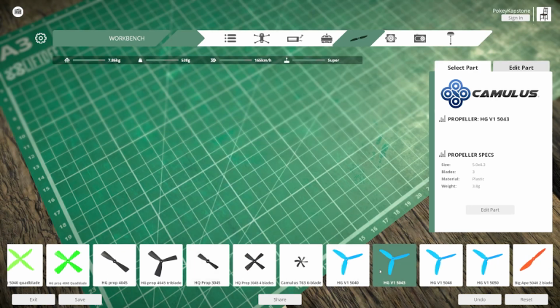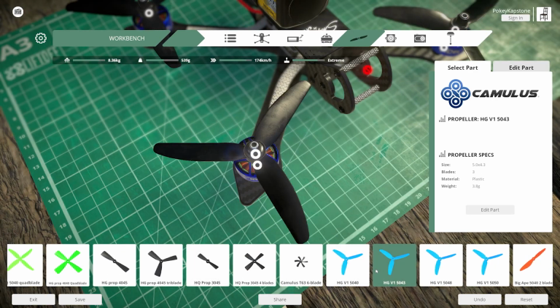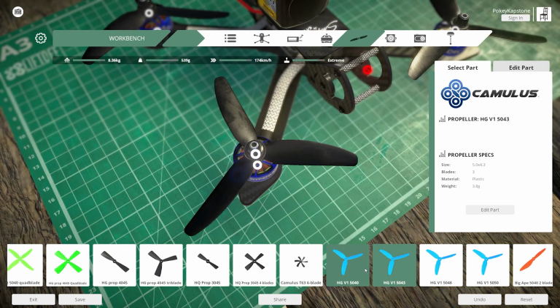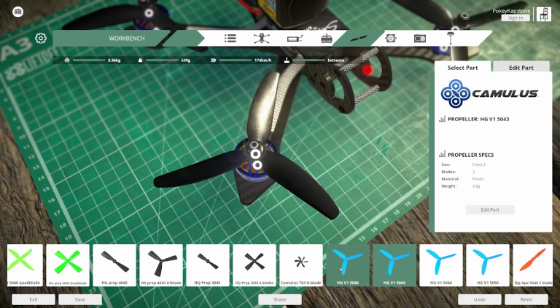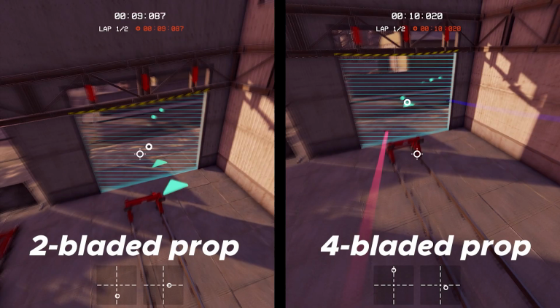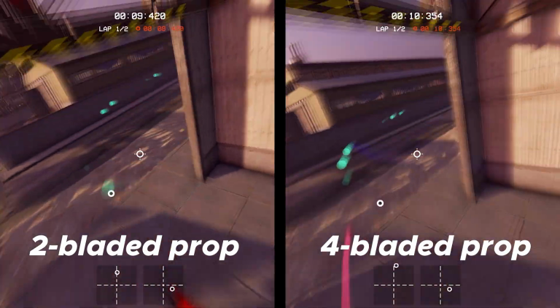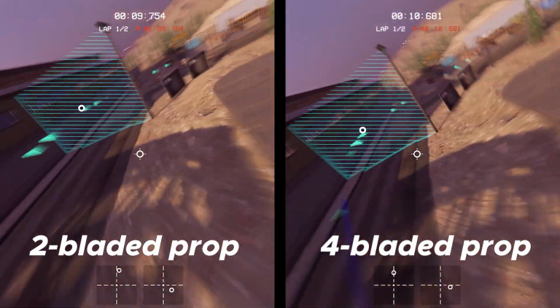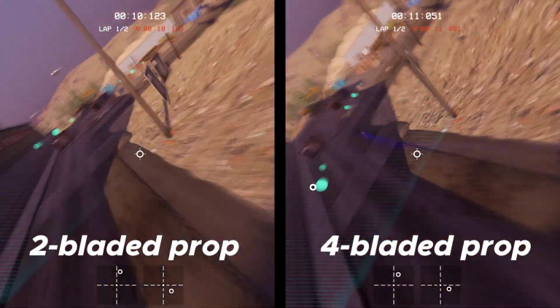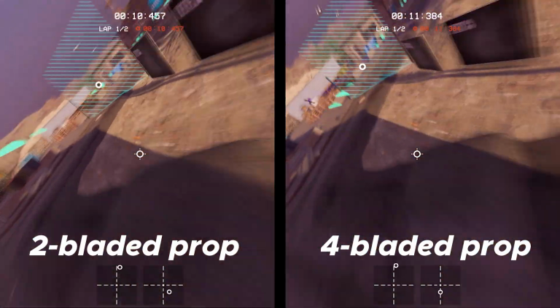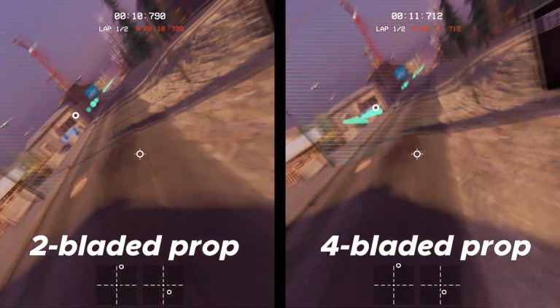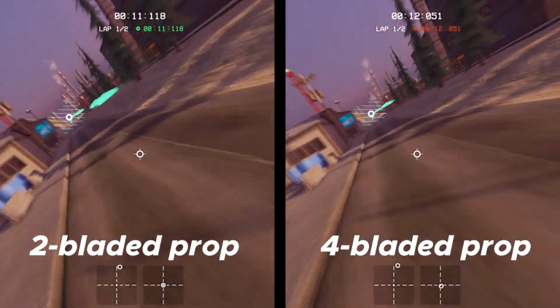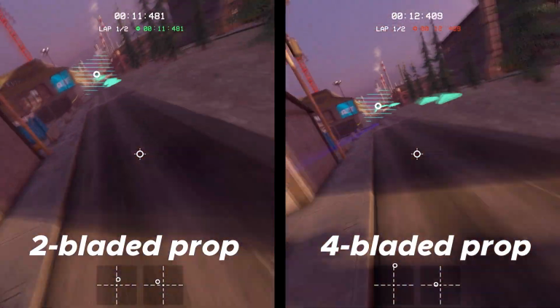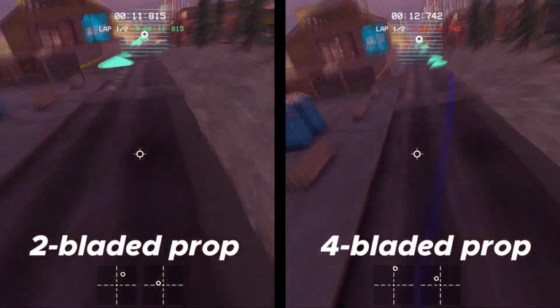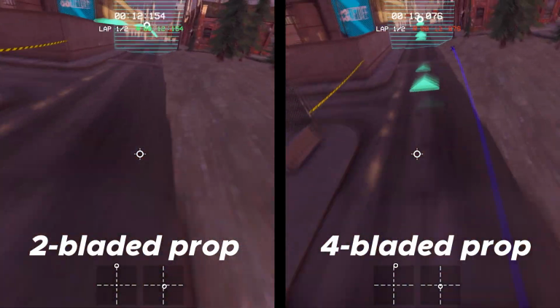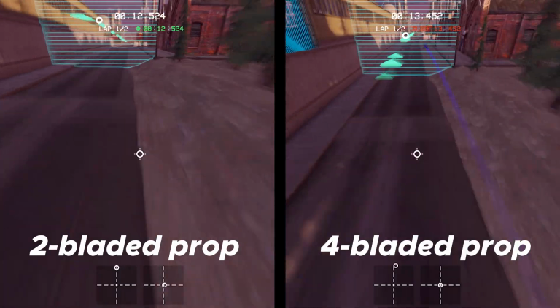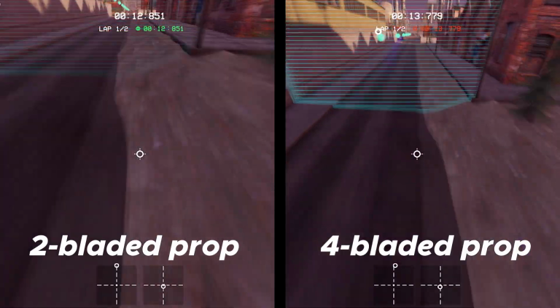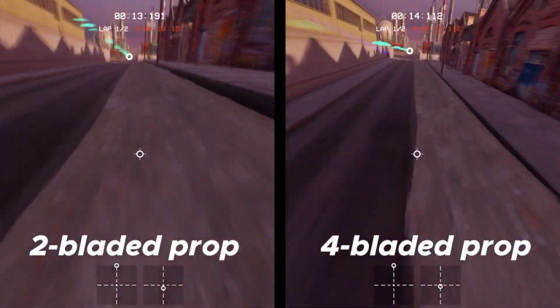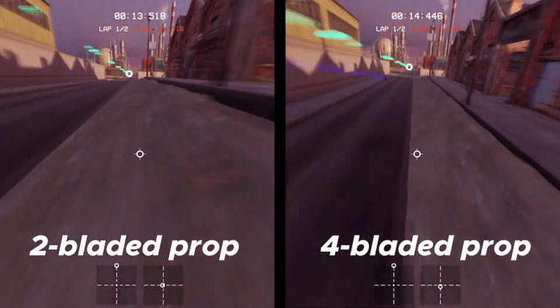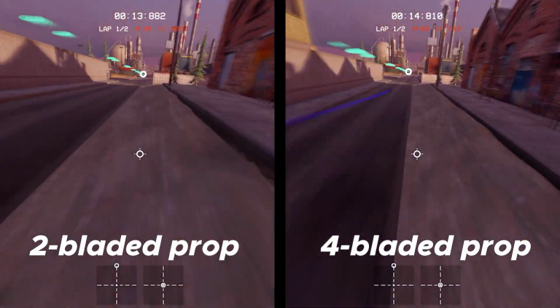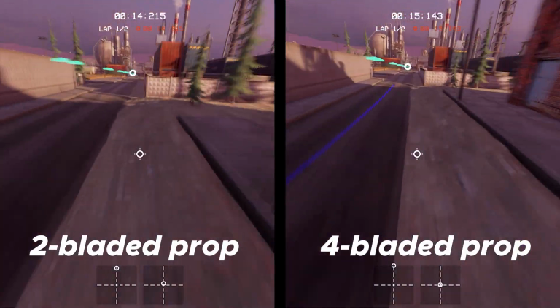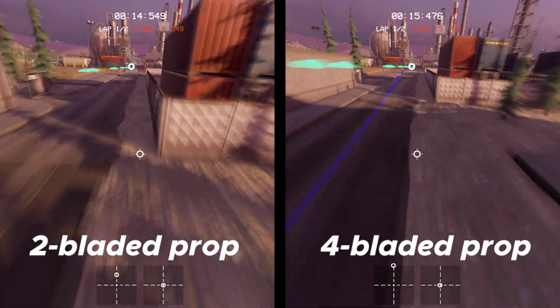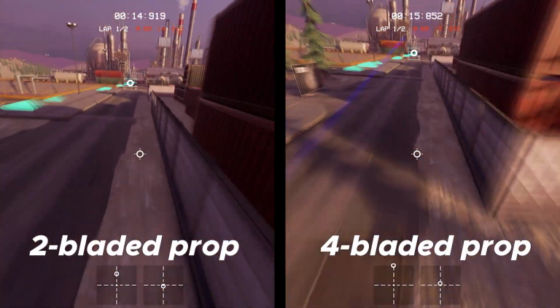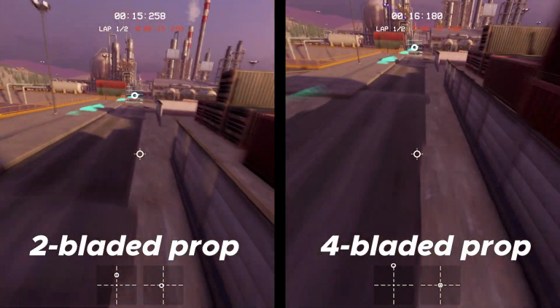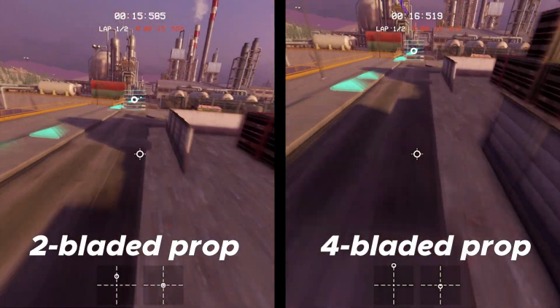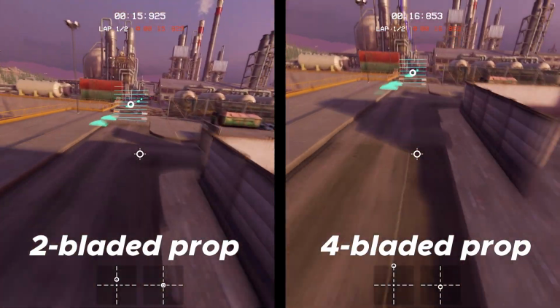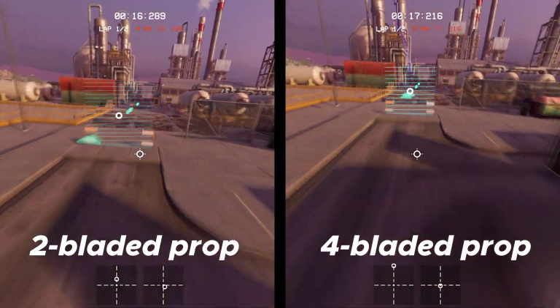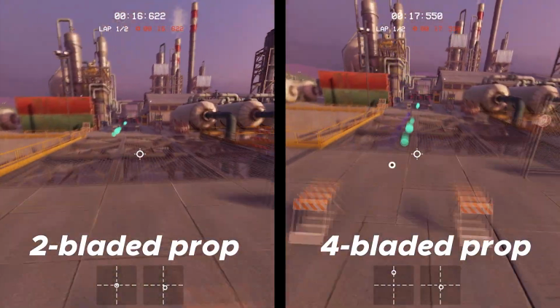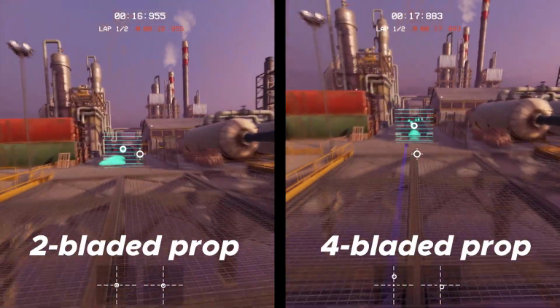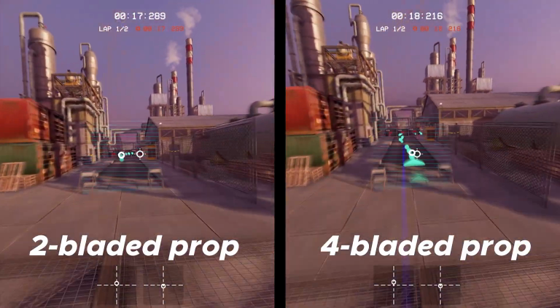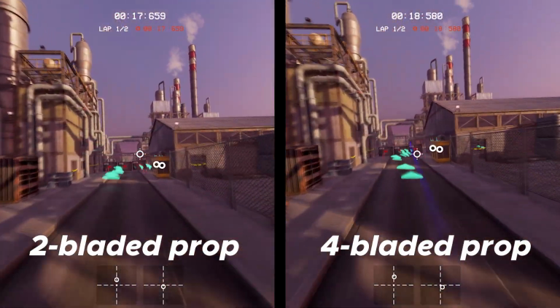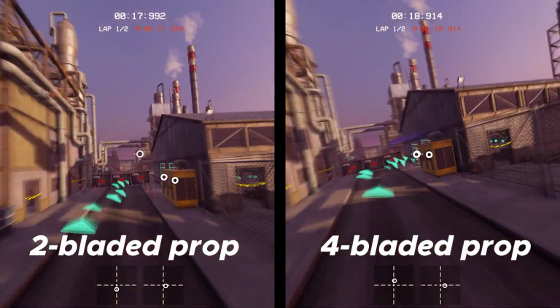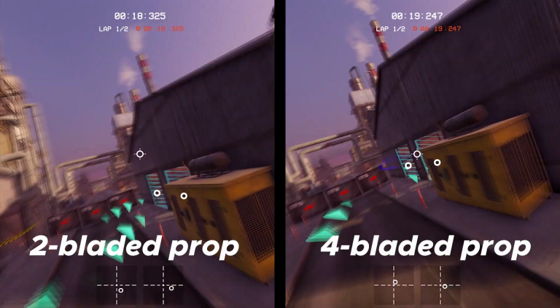We've also refined the aerodynamics of the propellers themselves. They now play a bigger role in how drones handle crosswinds and turns. More blades create more drag, but also more grip through corners.